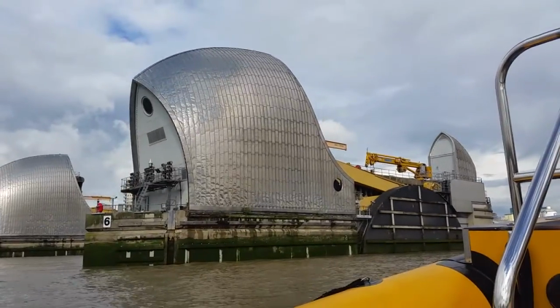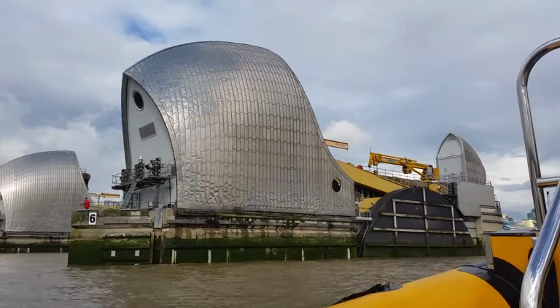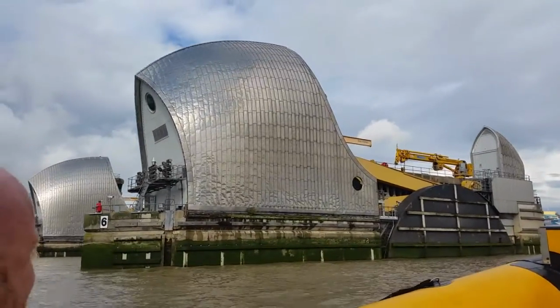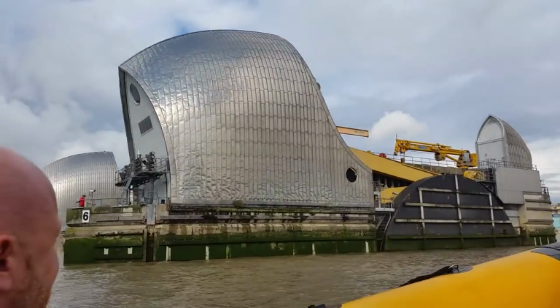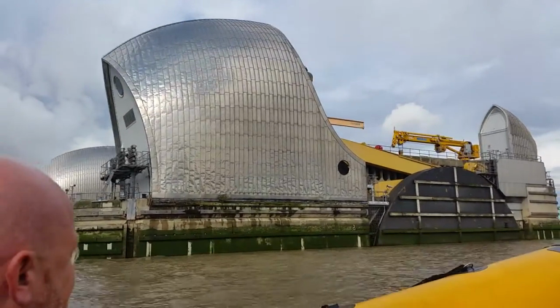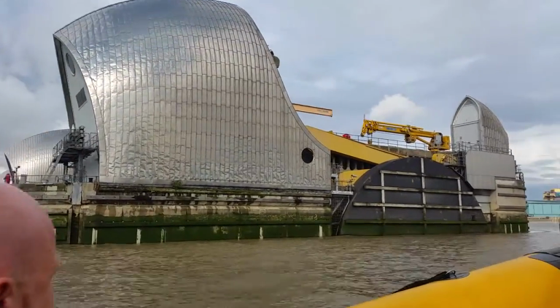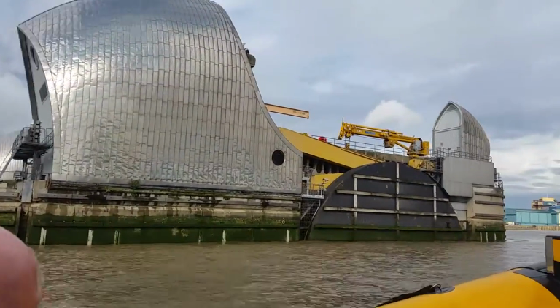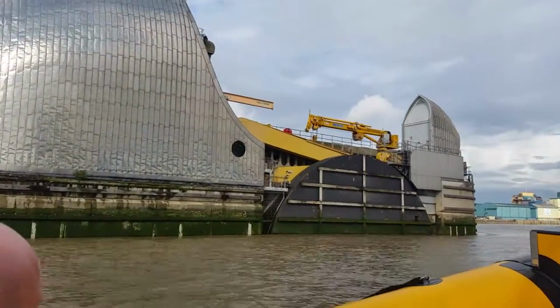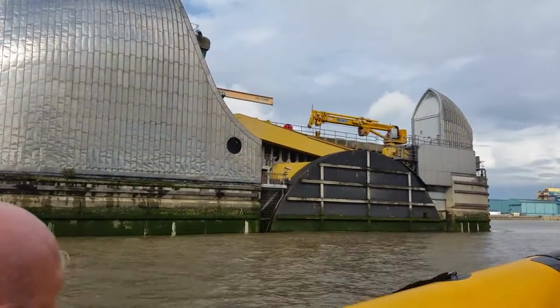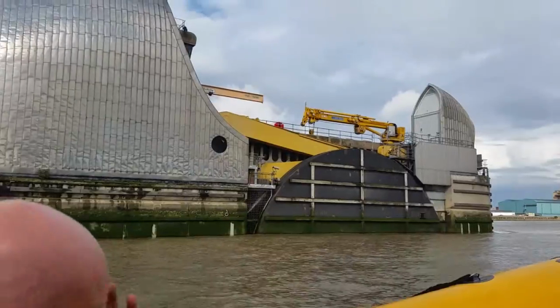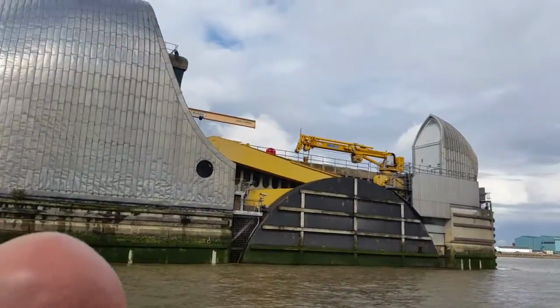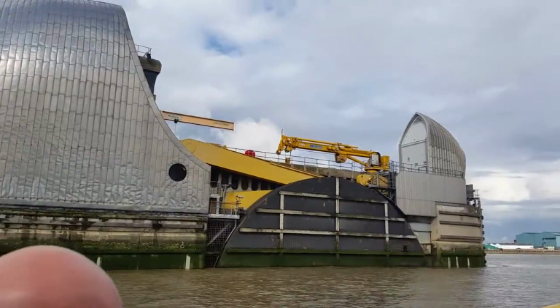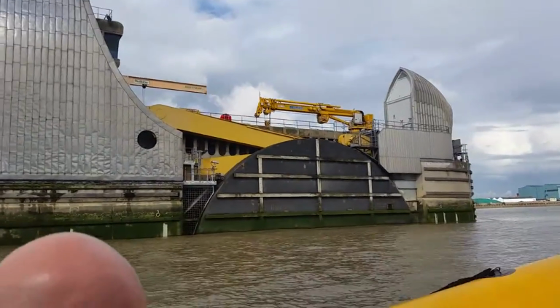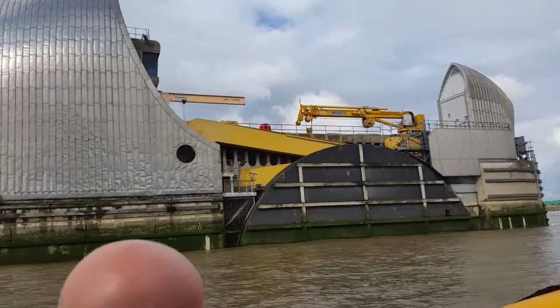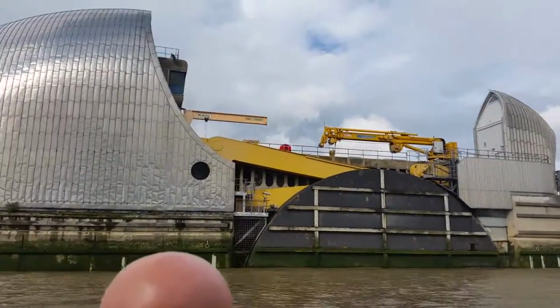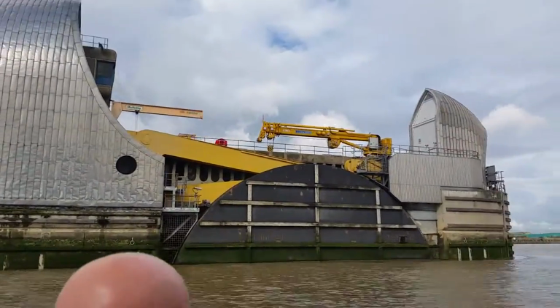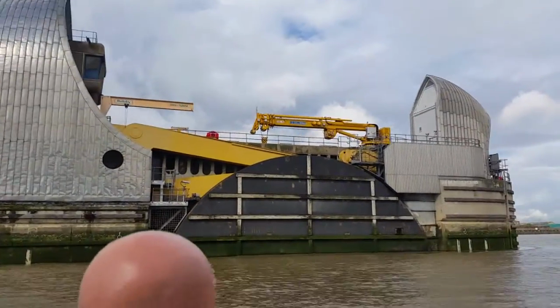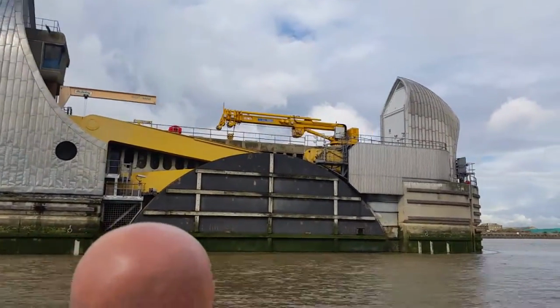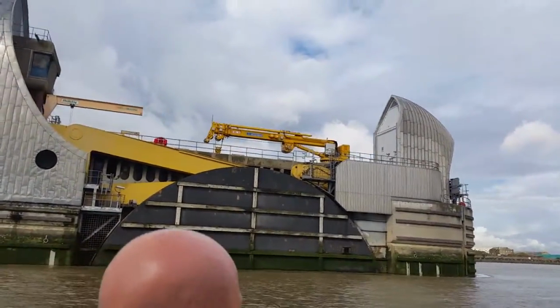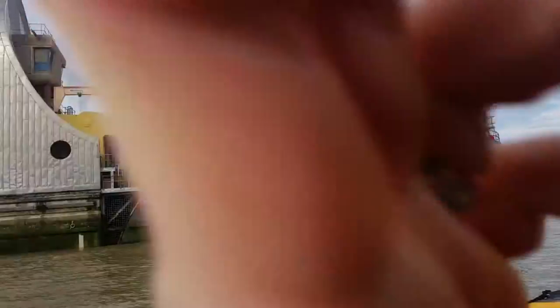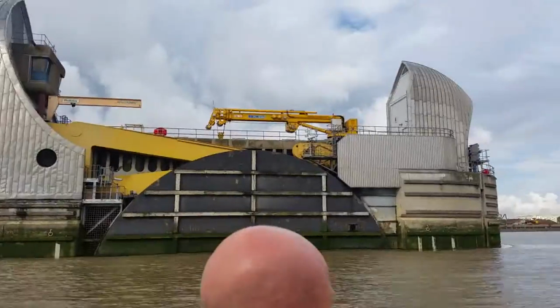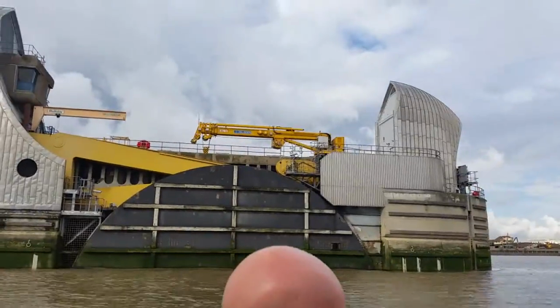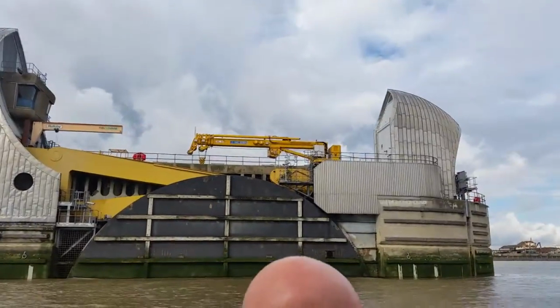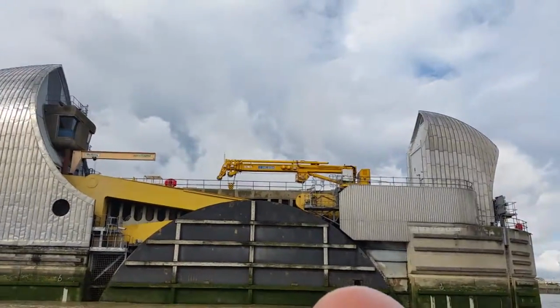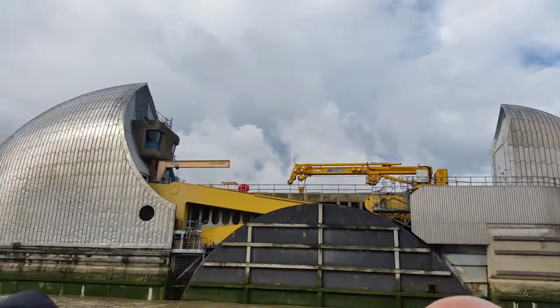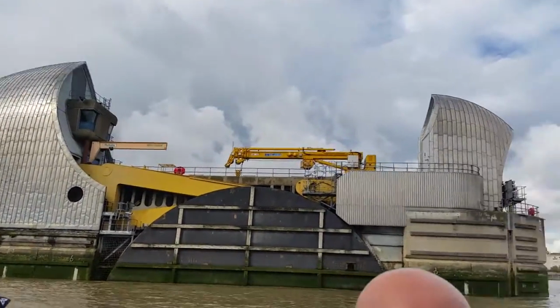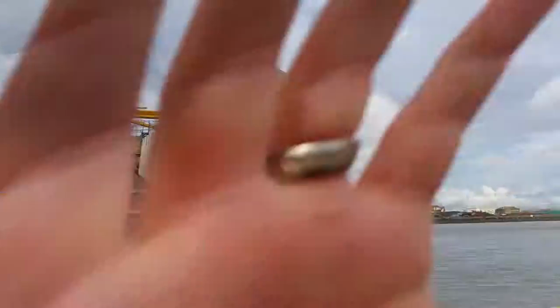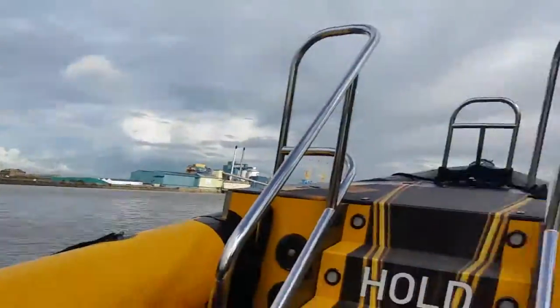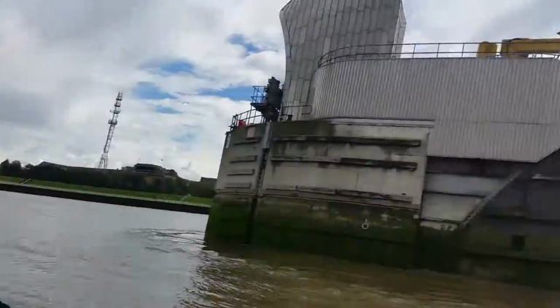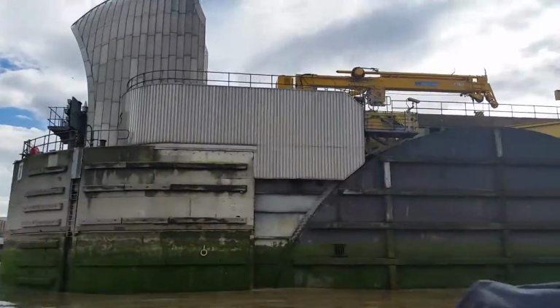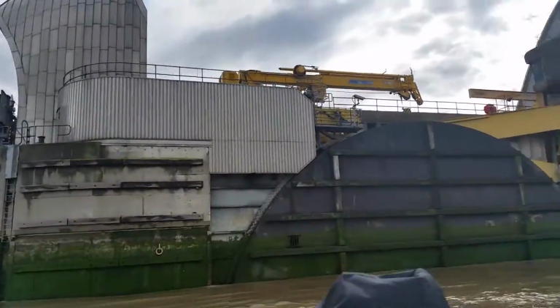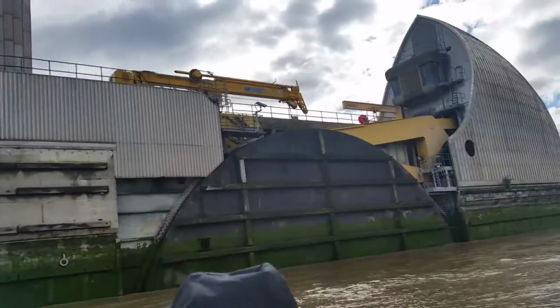The barrier is currently on the bed of the river, and when they want to close it, they raise it up using these big hydraulic systems — you can see them as we come through the middle. It lifts up from the bed of the river and allows some water to still flow underneath, but the river level on this side of the barrier goes up.